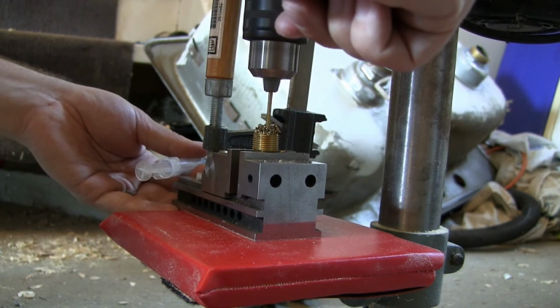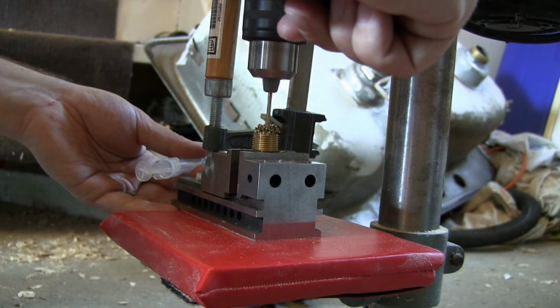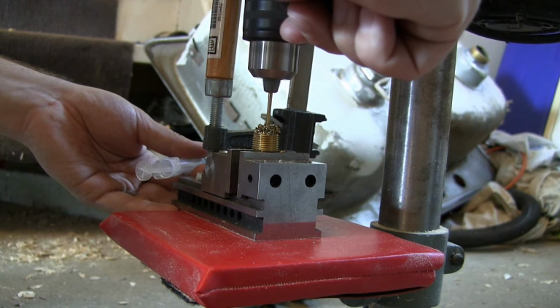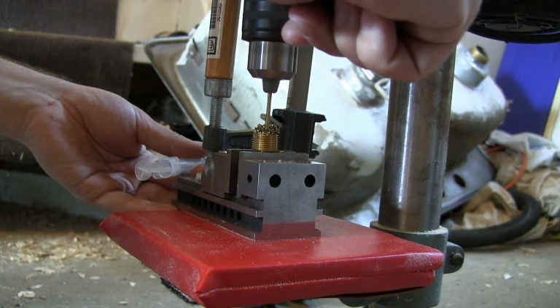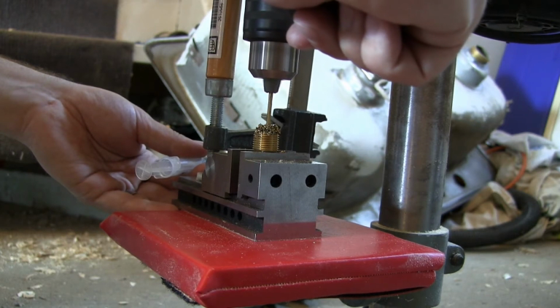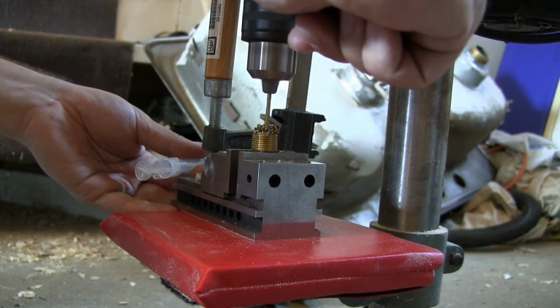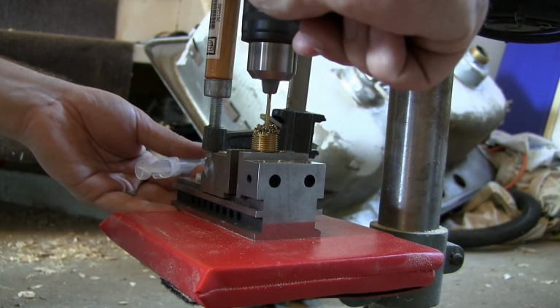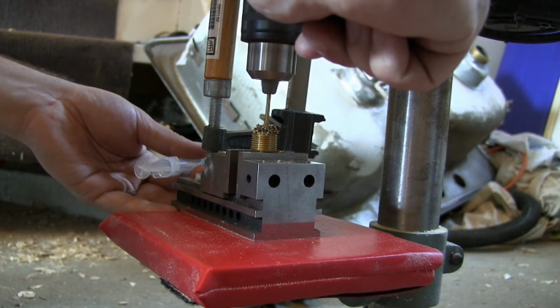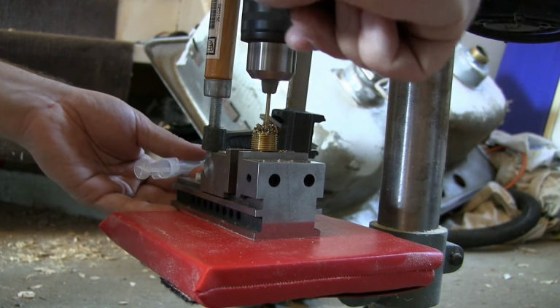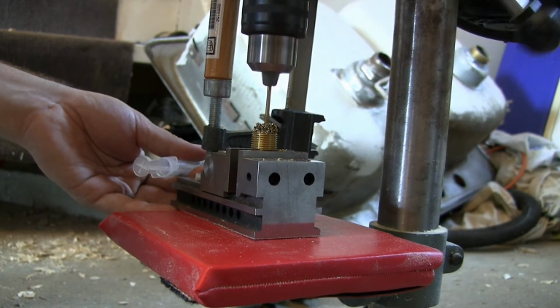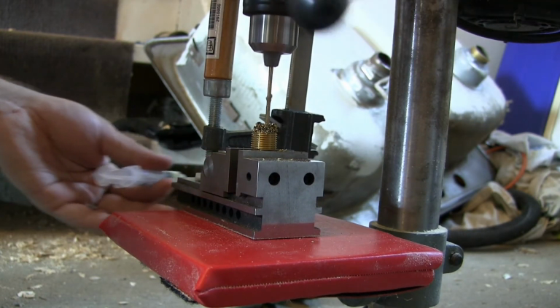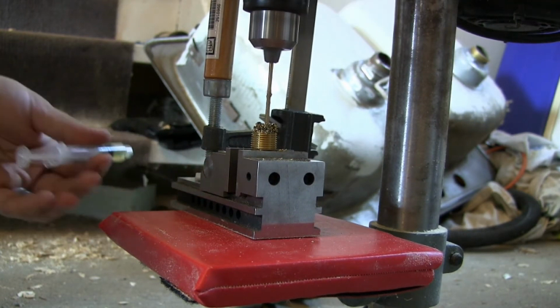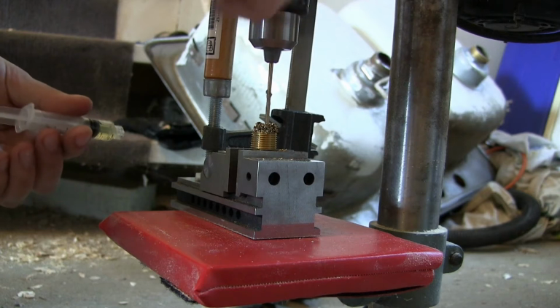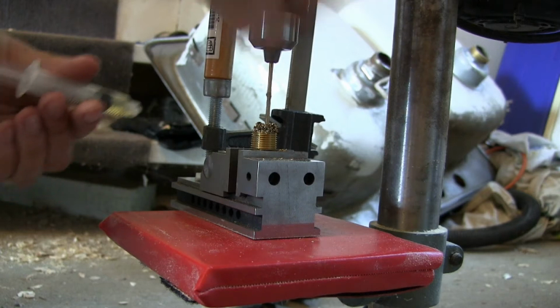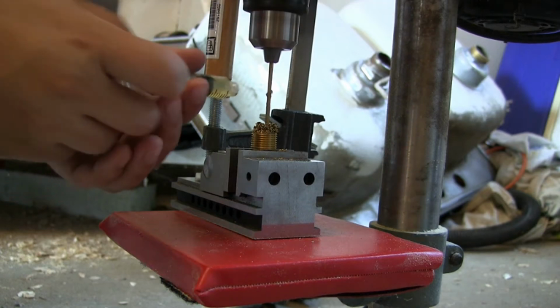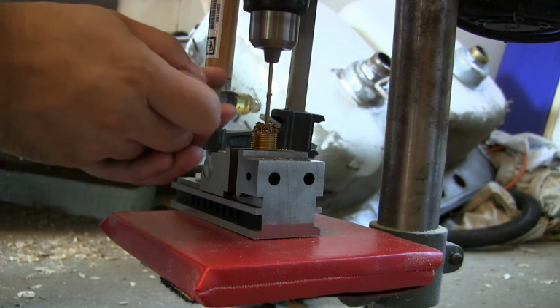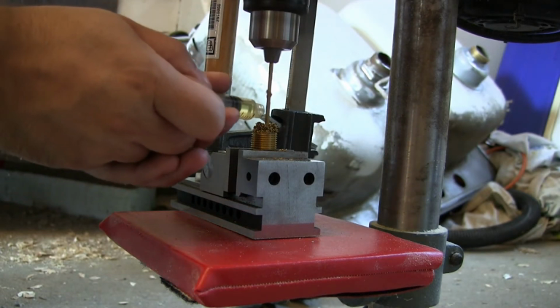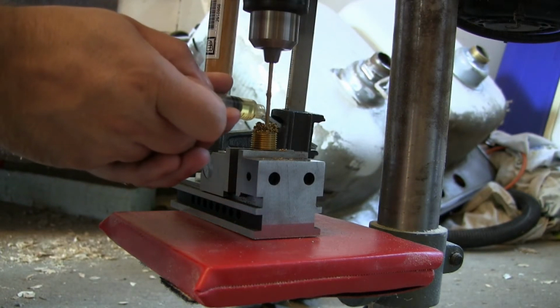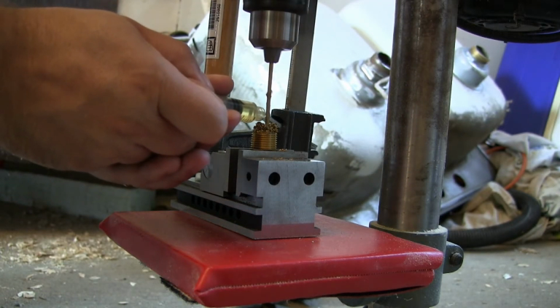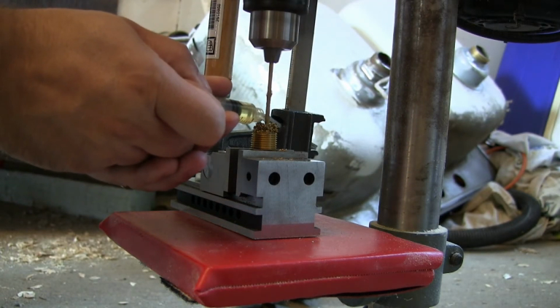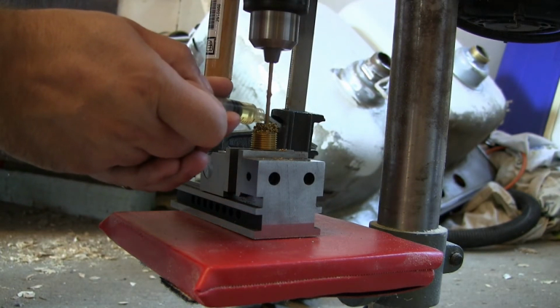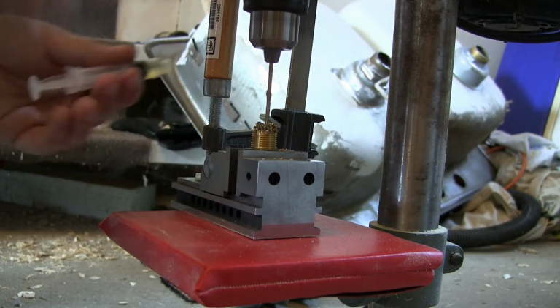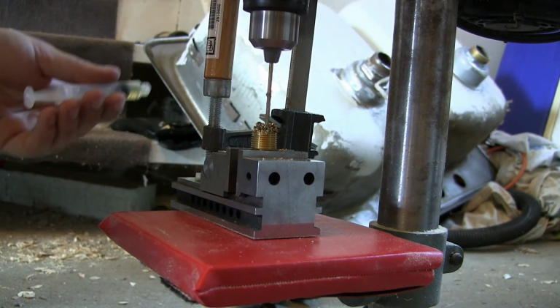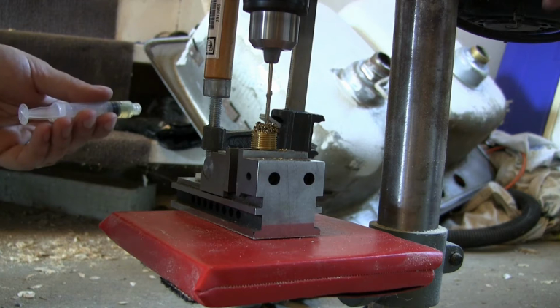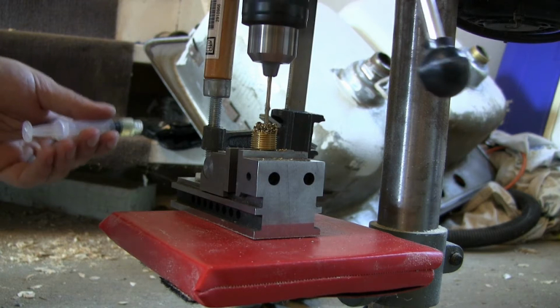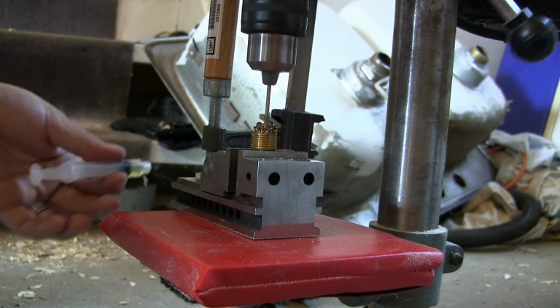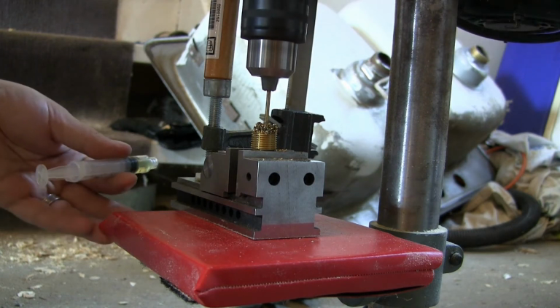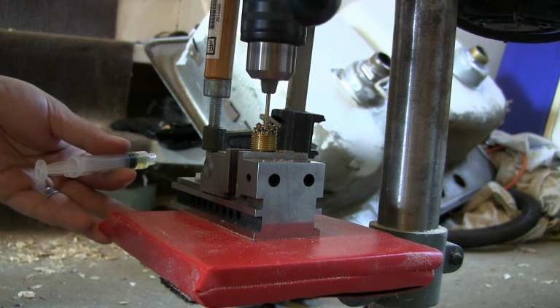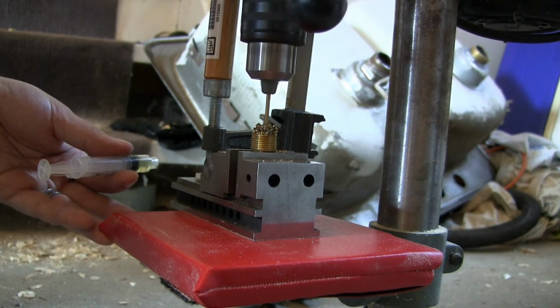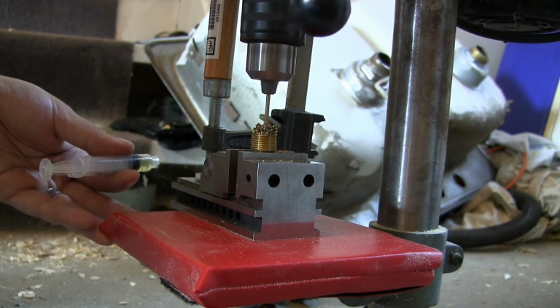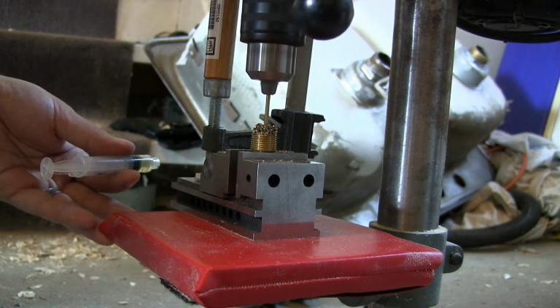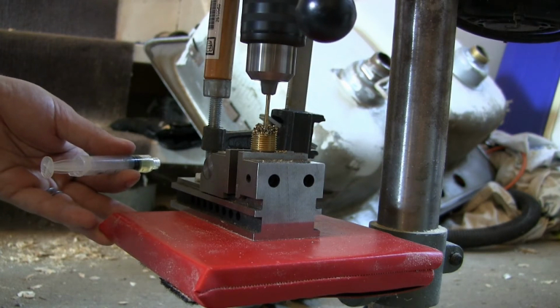I am putting on a lot of lubricant because I don't have proper machining lubricant on hand, so it's a bit thicker than what would be prescribed. Also, these aren't necessarily the best bits.